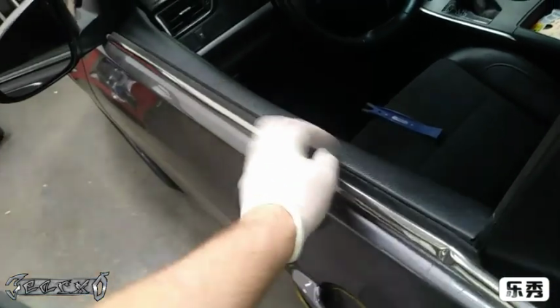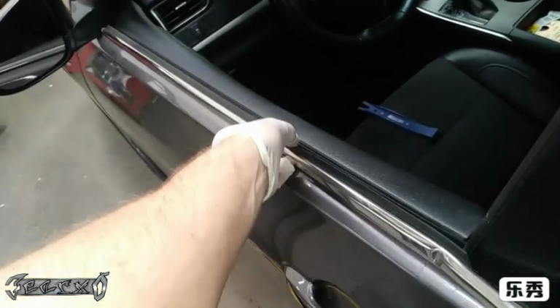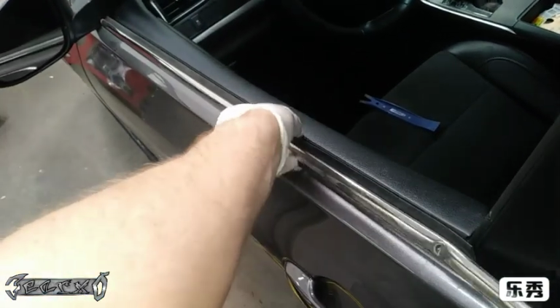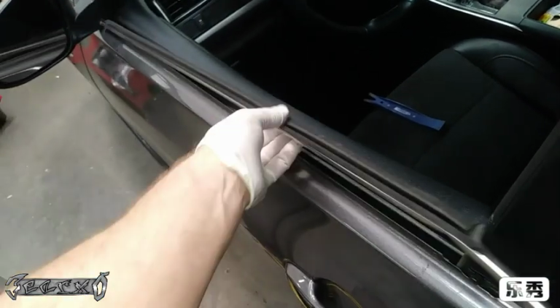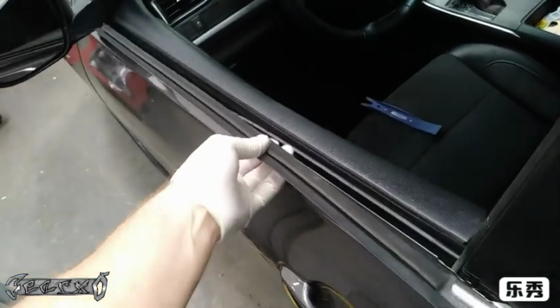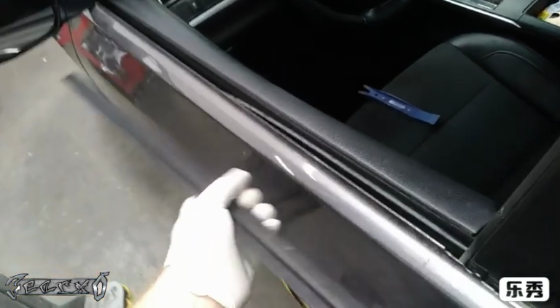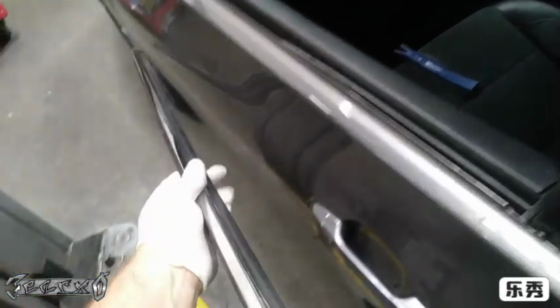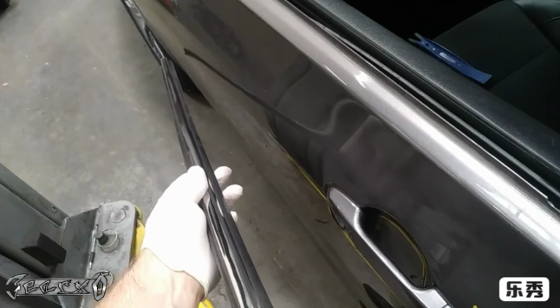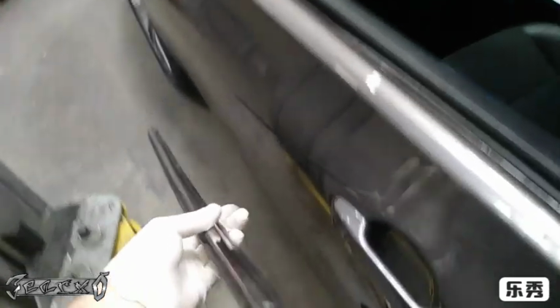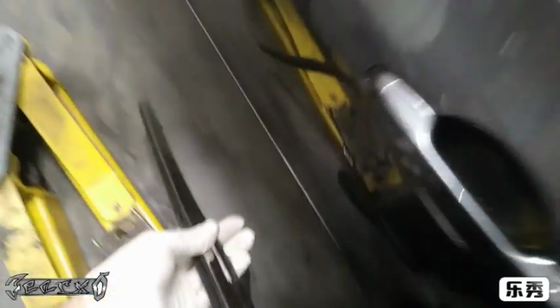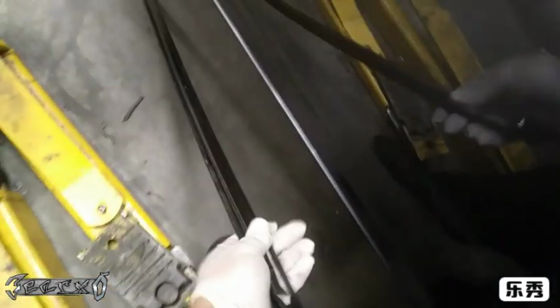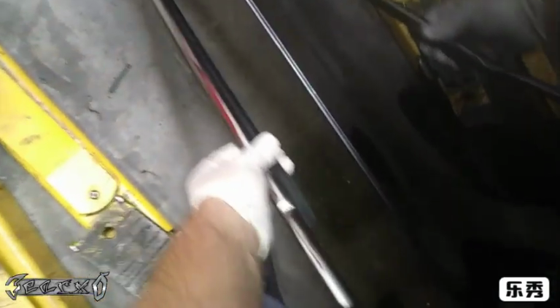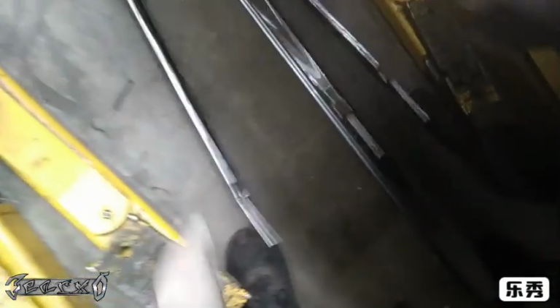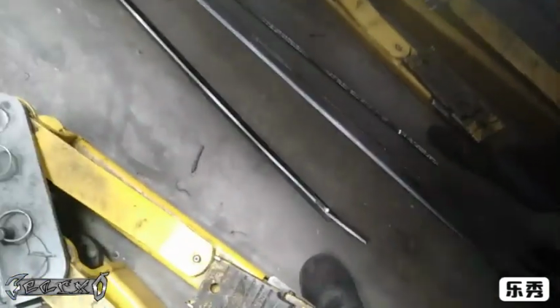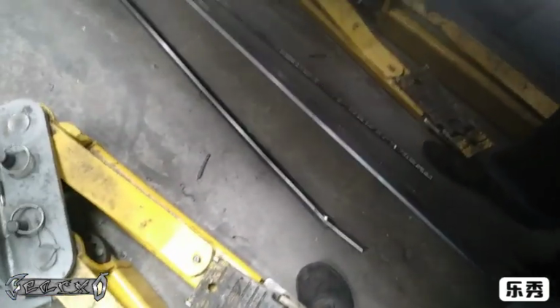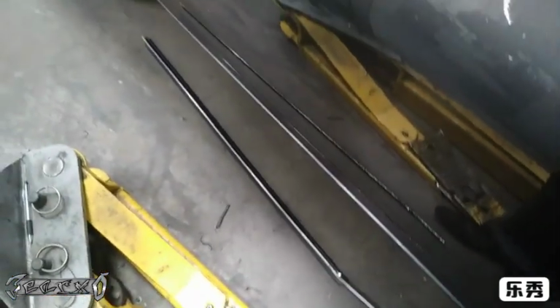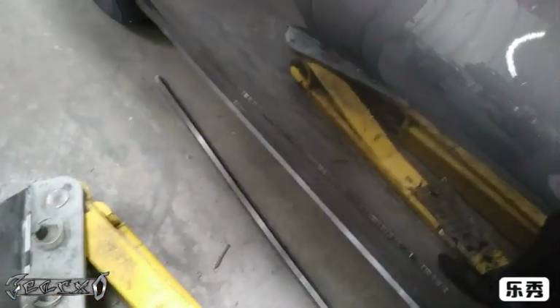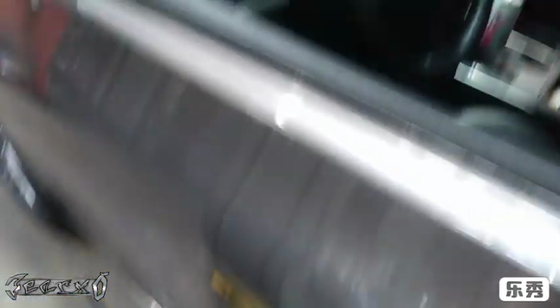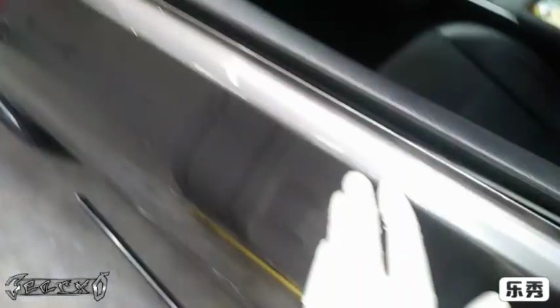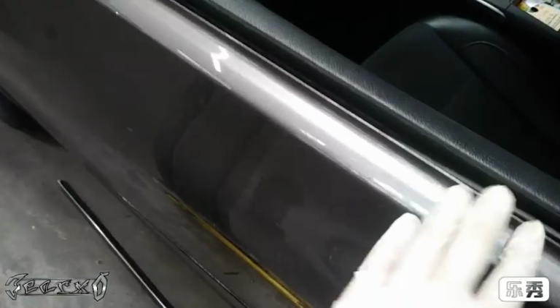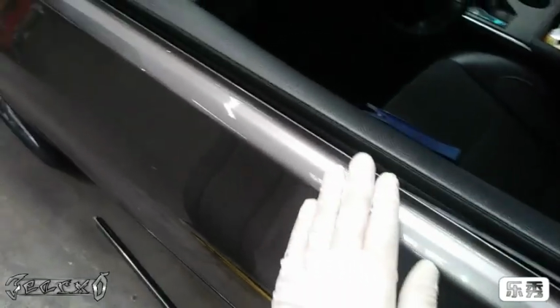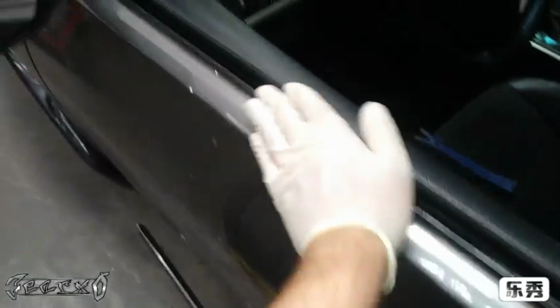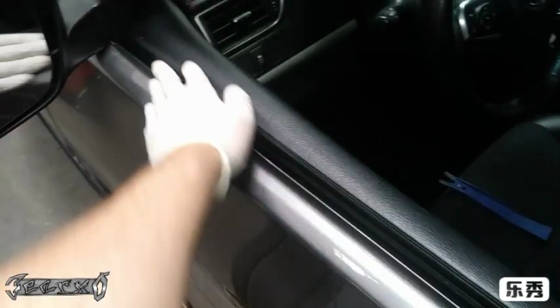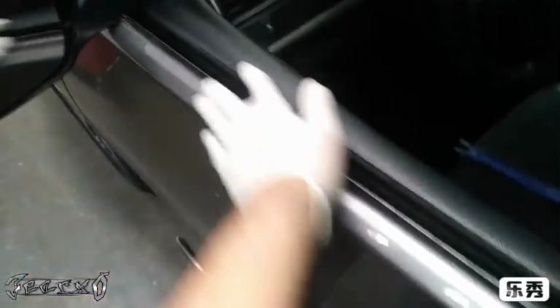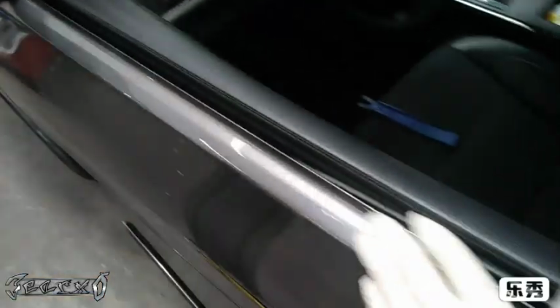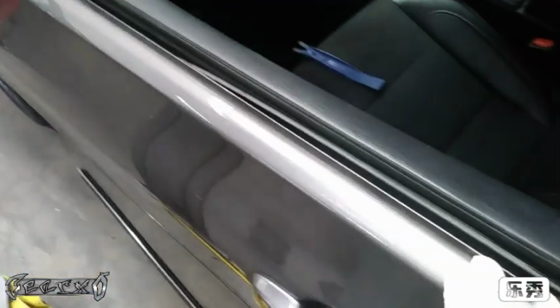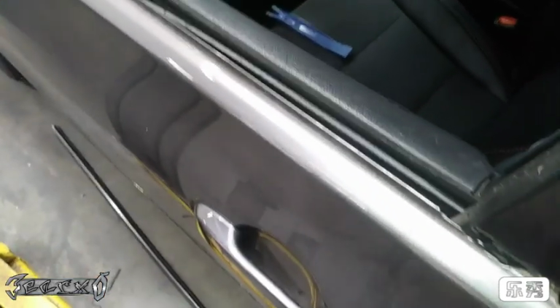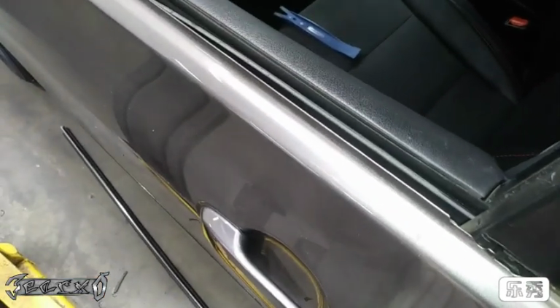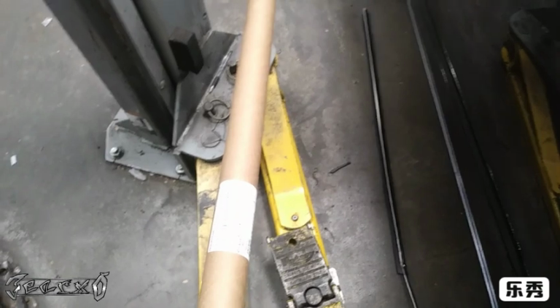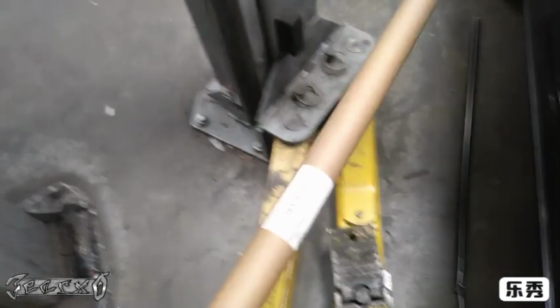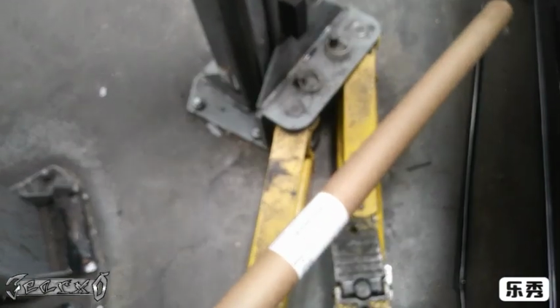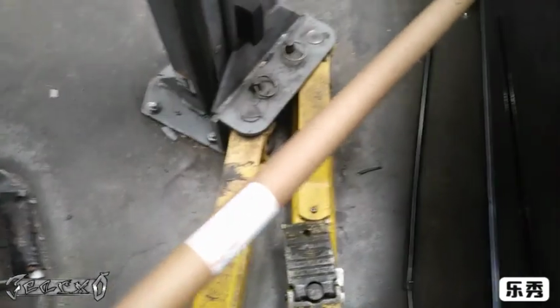Pull it up like this and yep, pull it off. Take note of the direction it's in. Also make sure there's nothing left behind — no debris or anything.